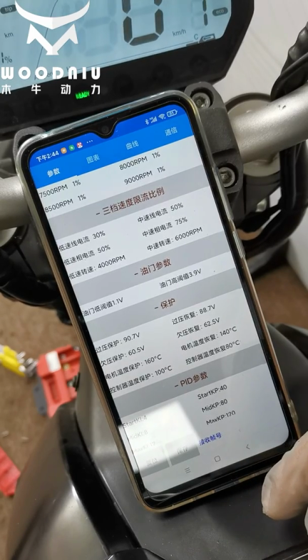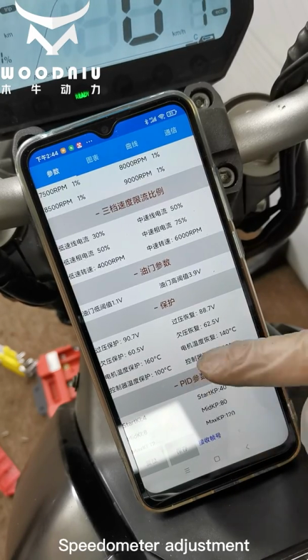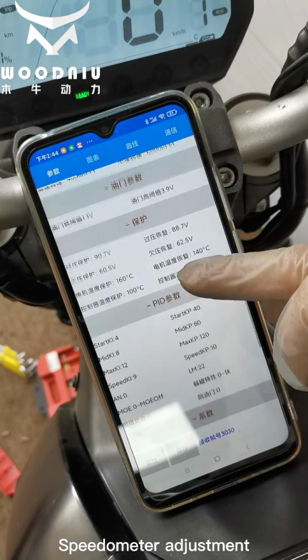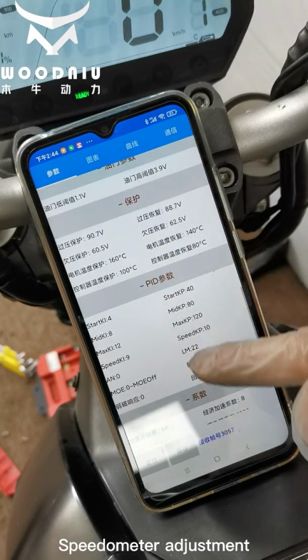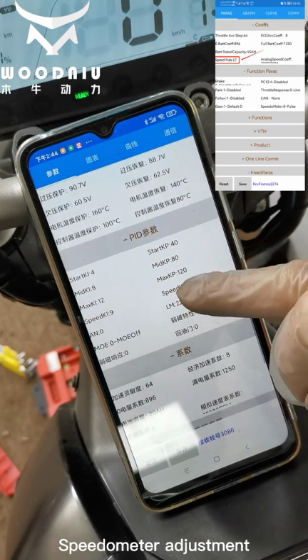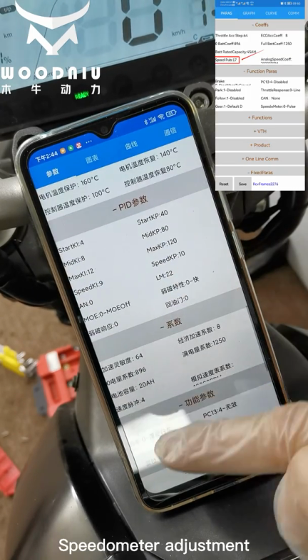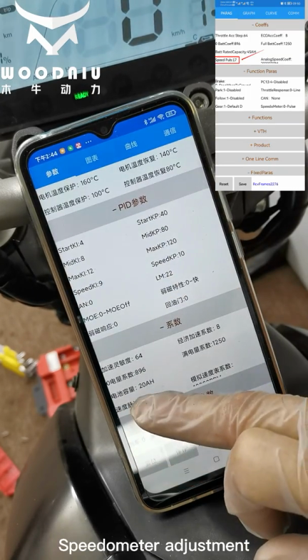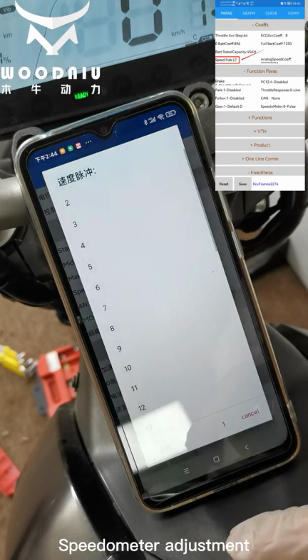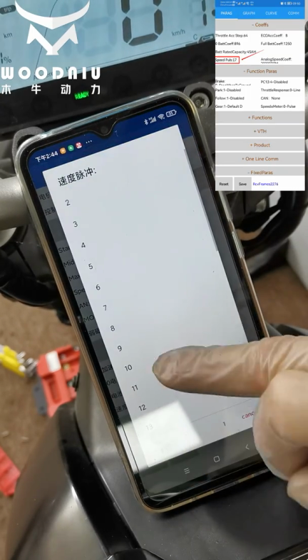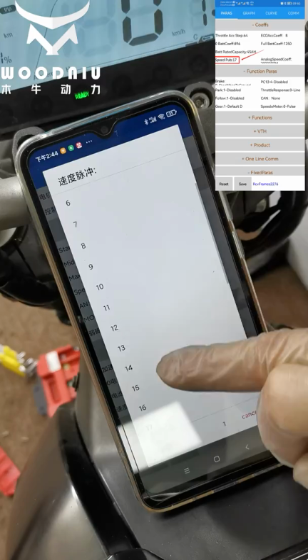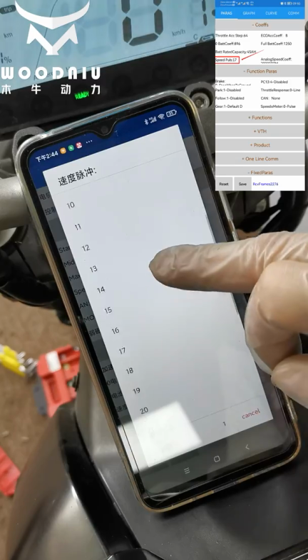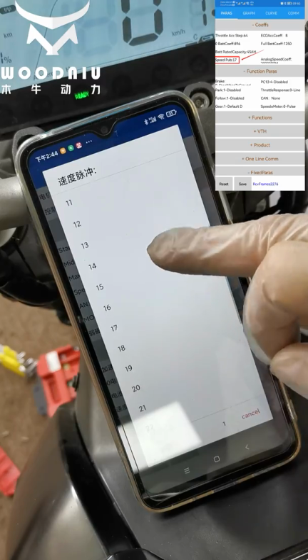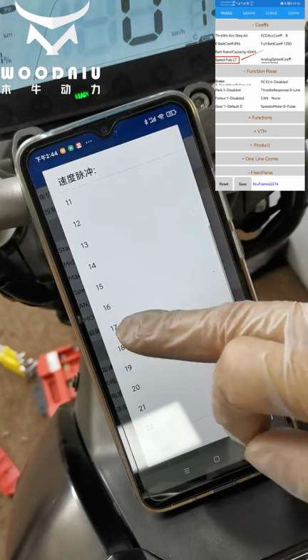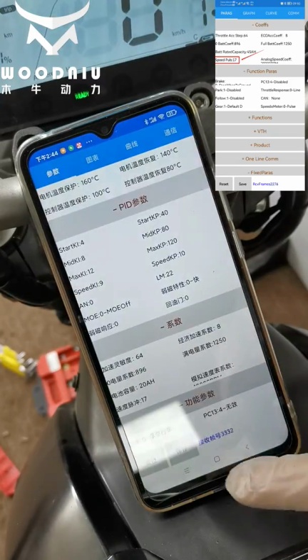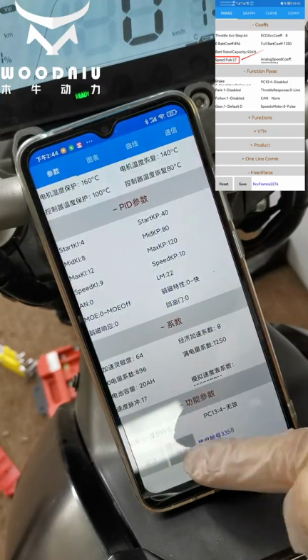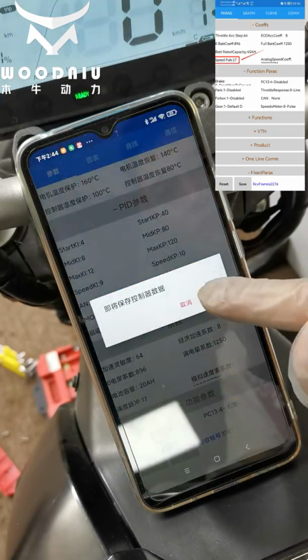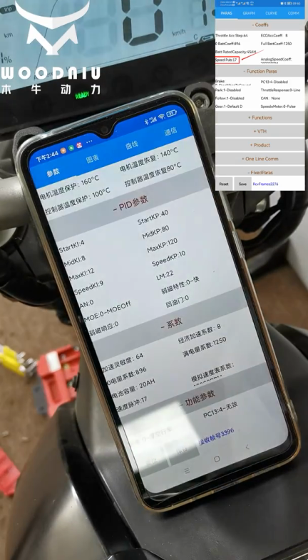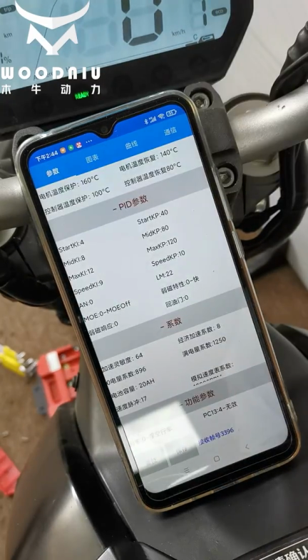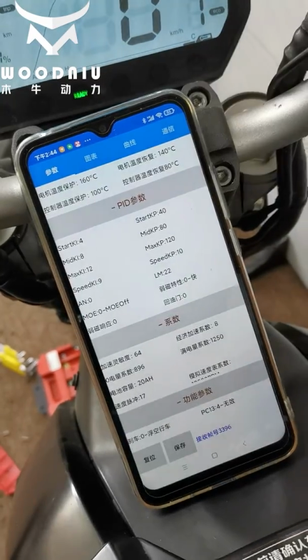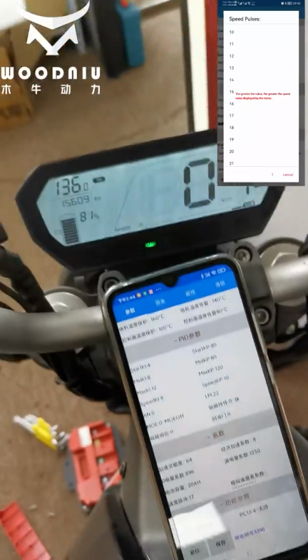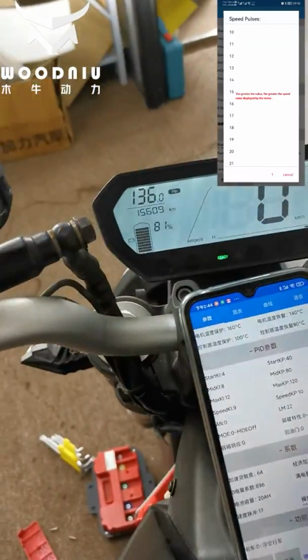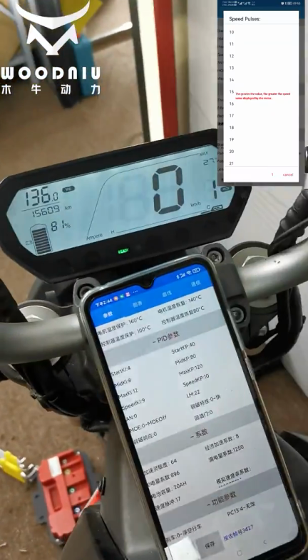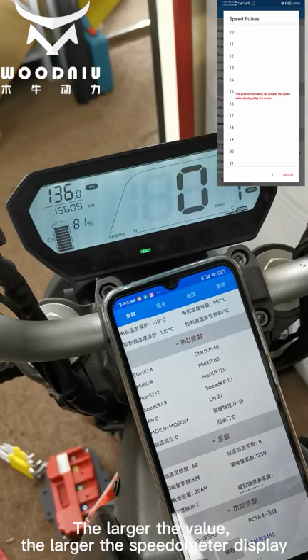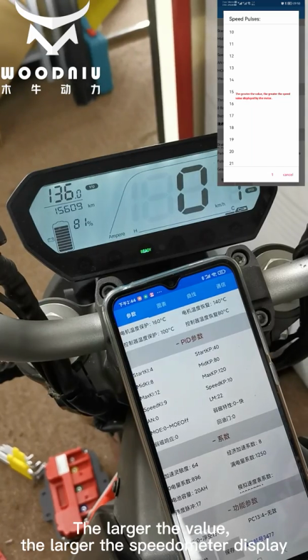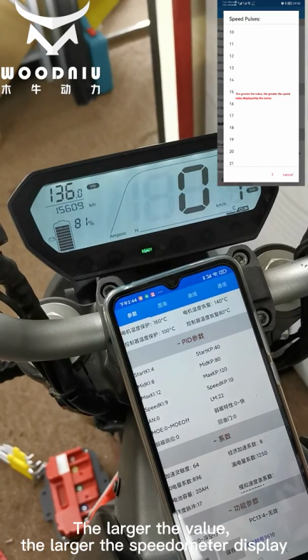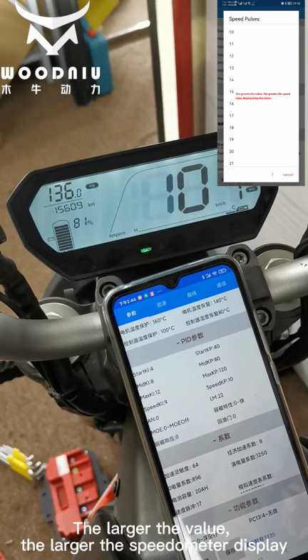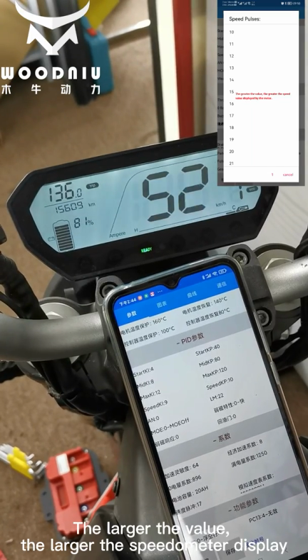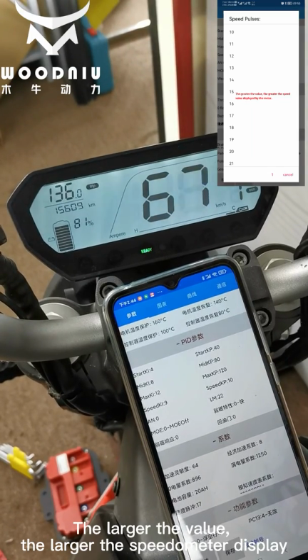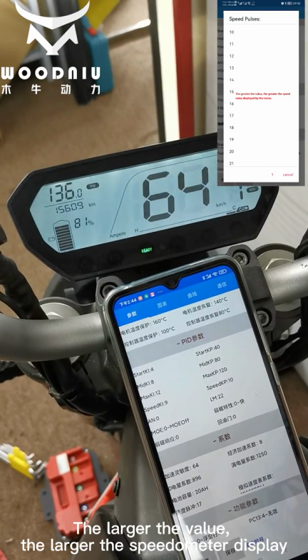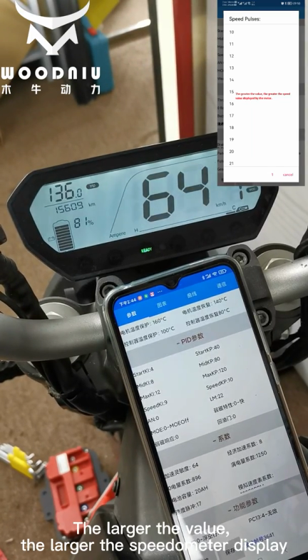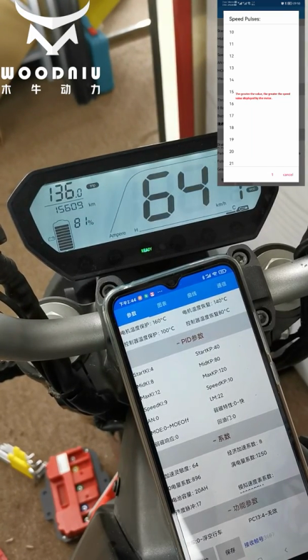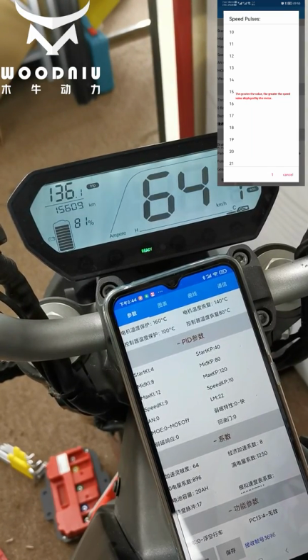Speedometer adjustment: the larger the value, the larger the speedometer display.